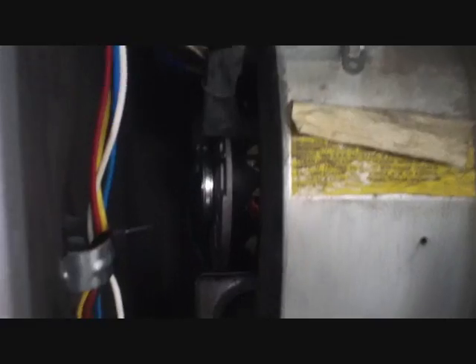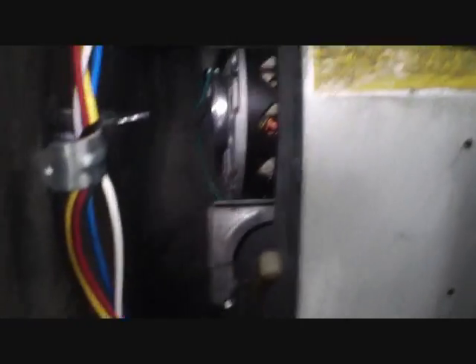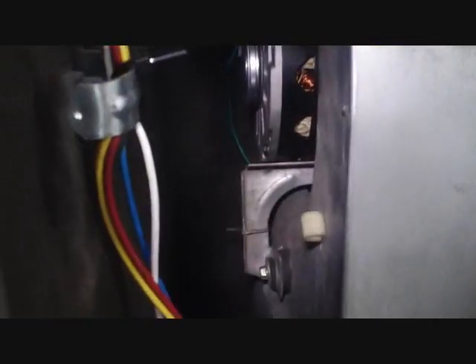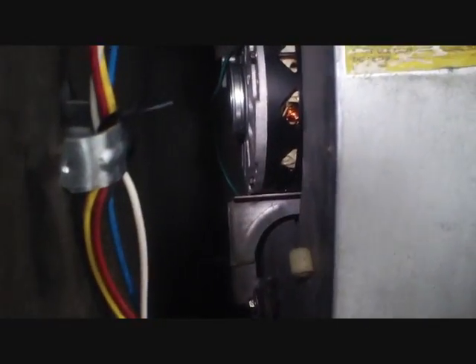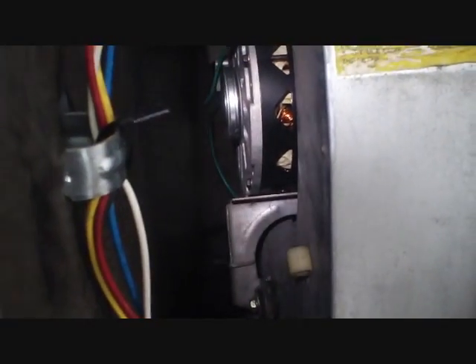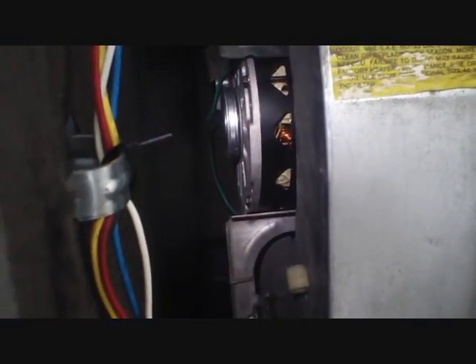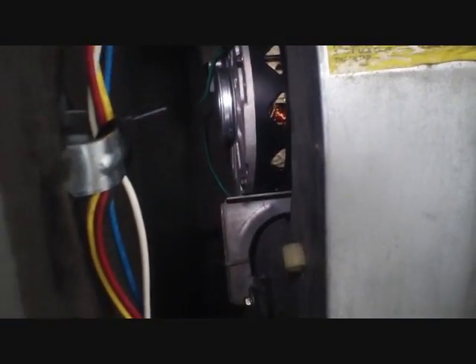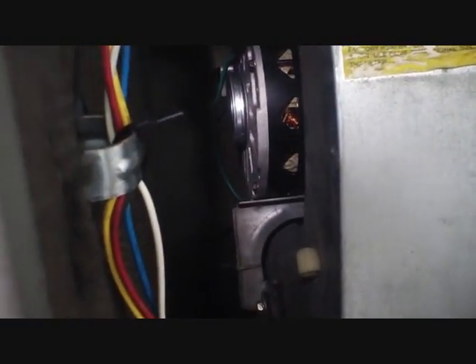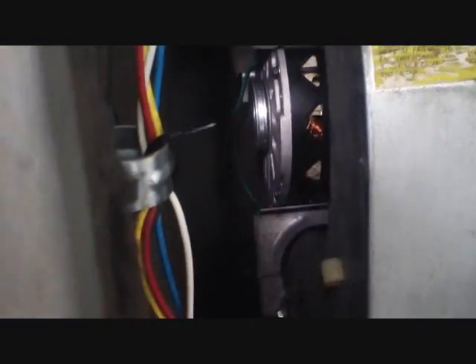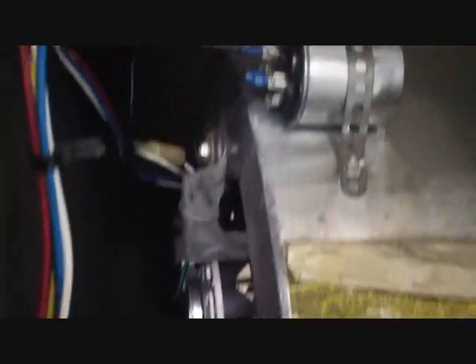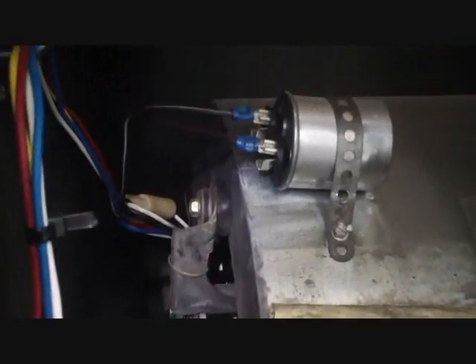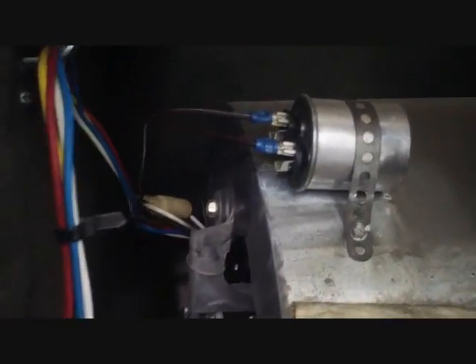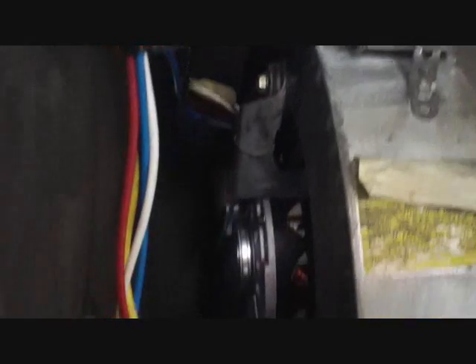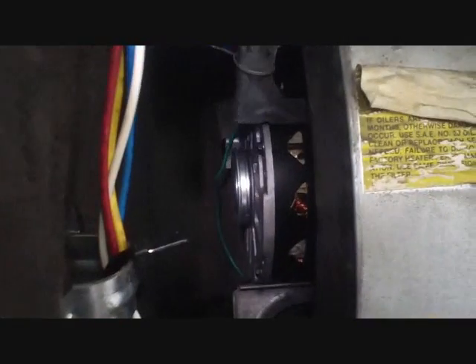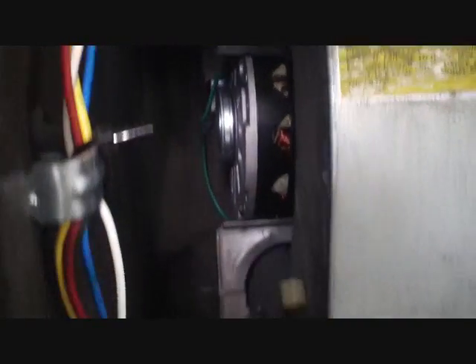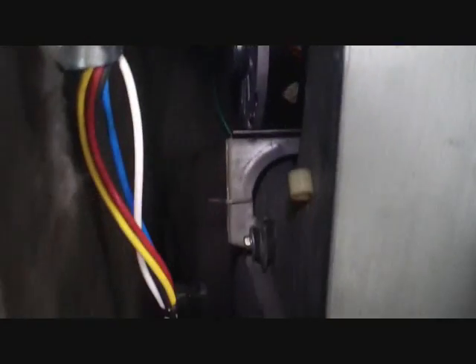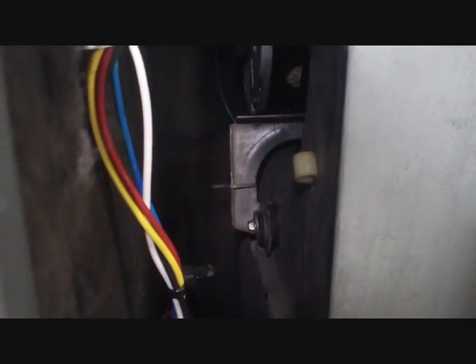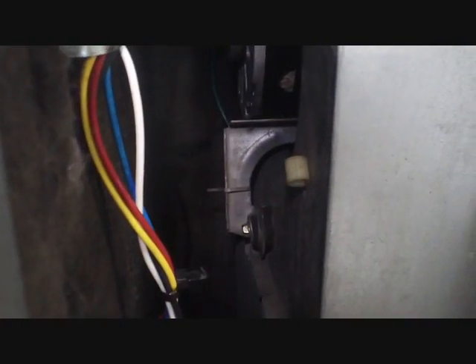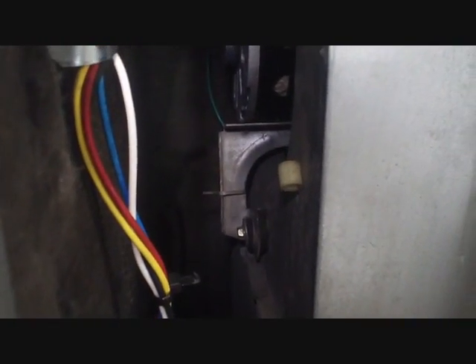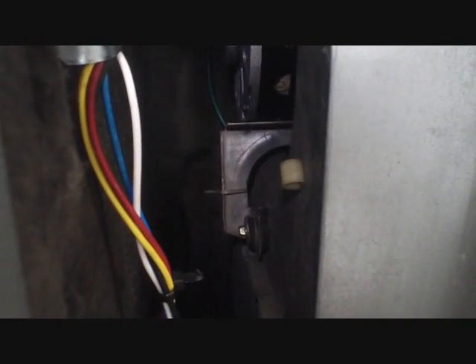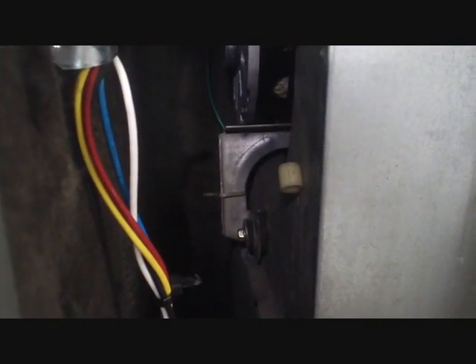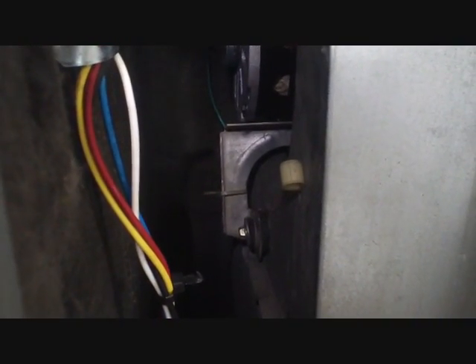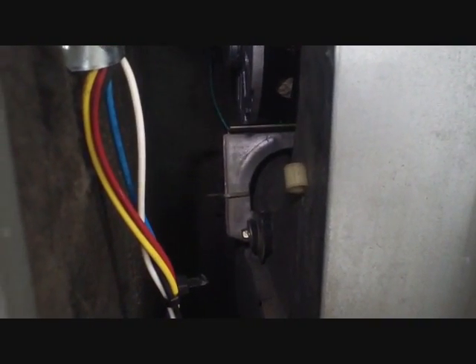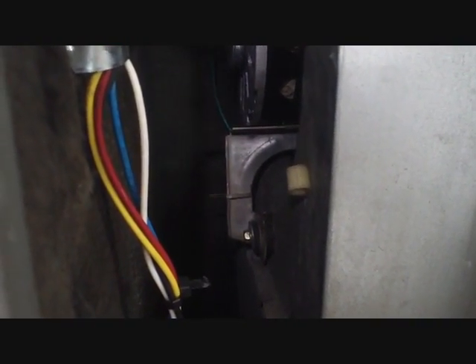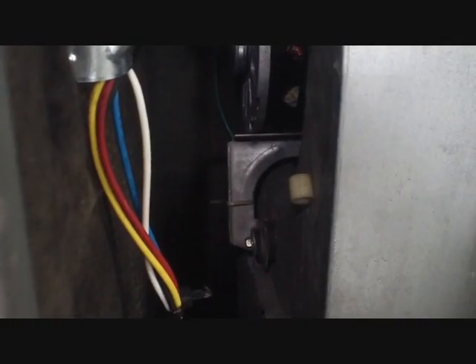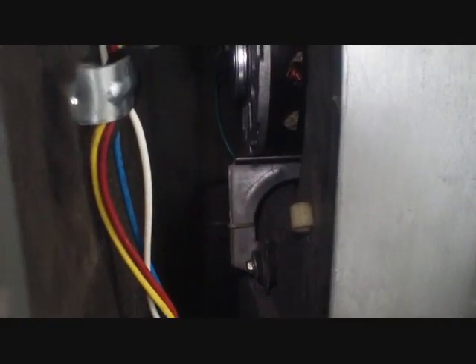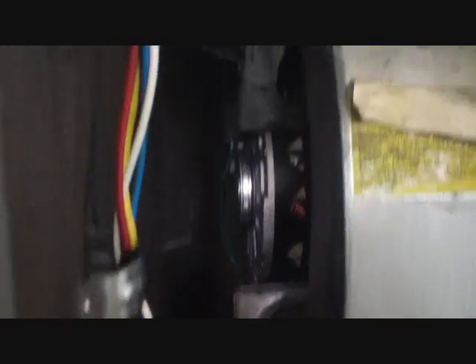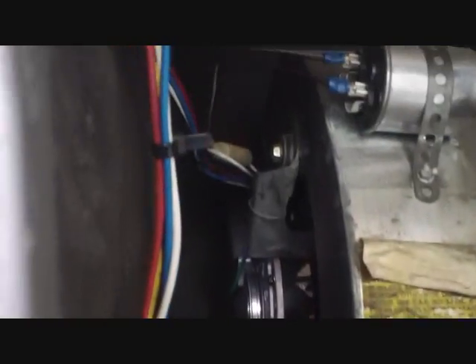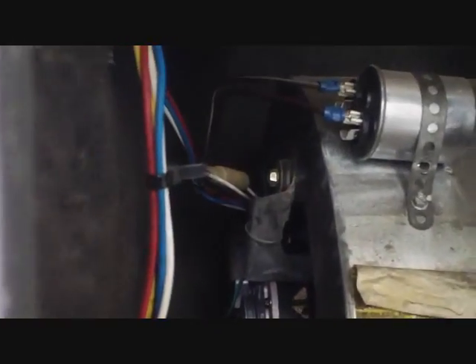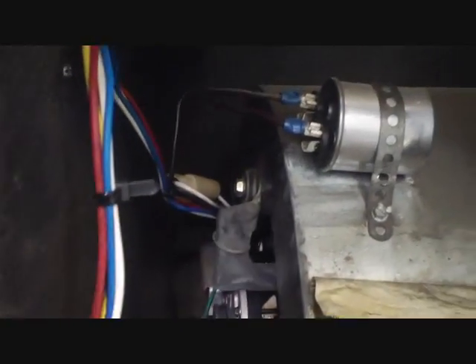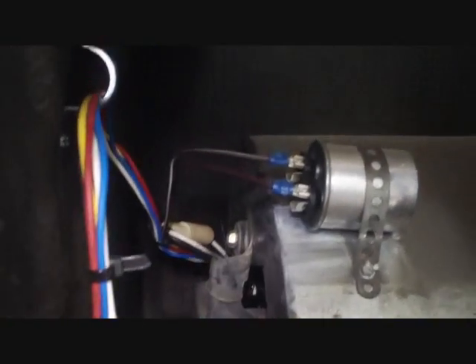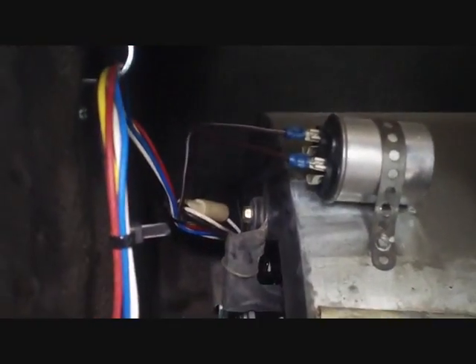Our blower is operational — it's got proper rotation and good airflow. So we're going to rebuild this cabinet and get everything else put back together.